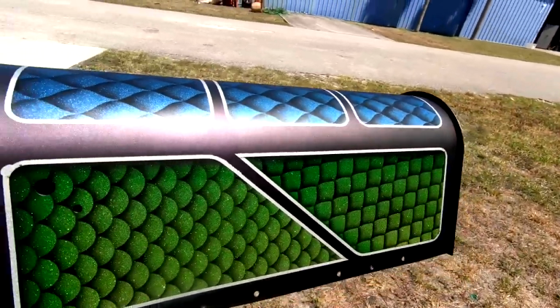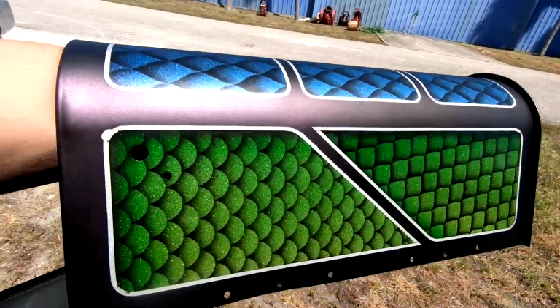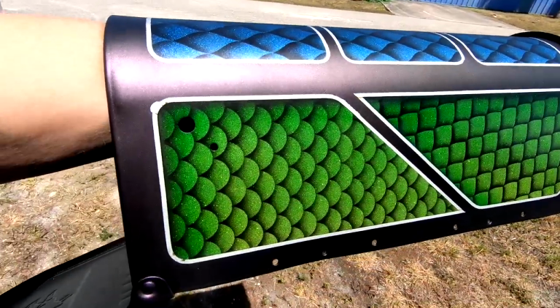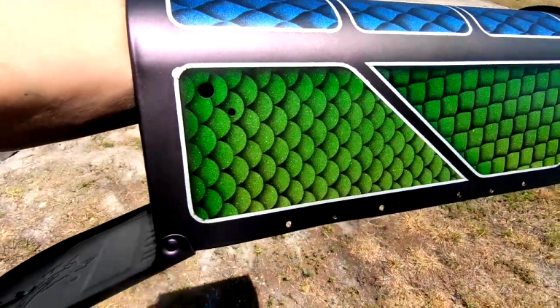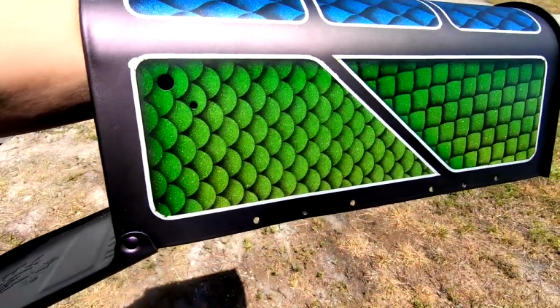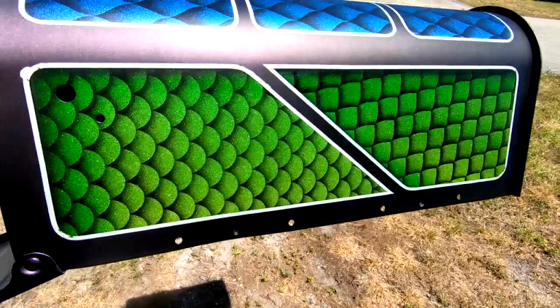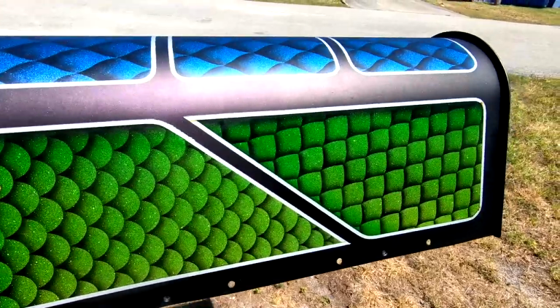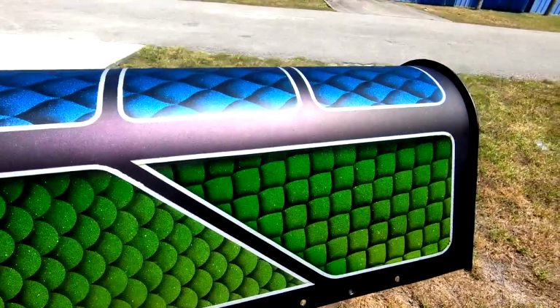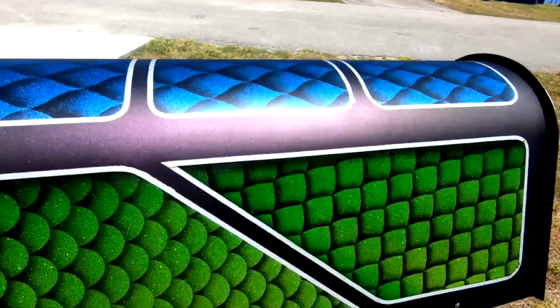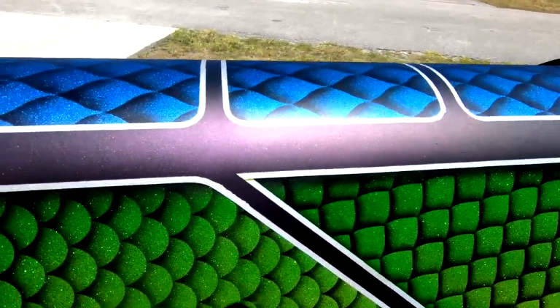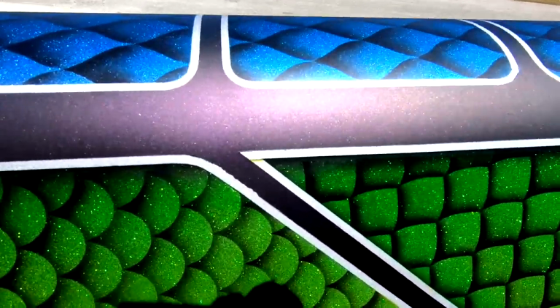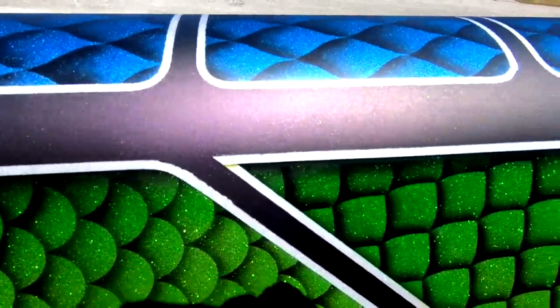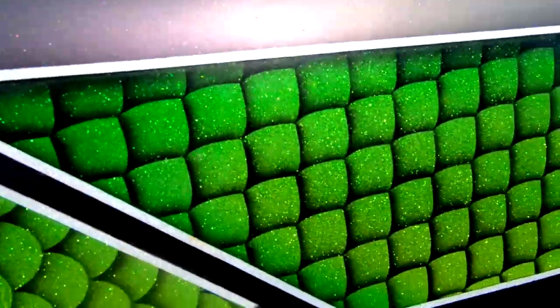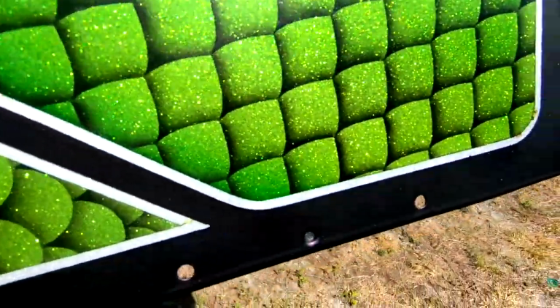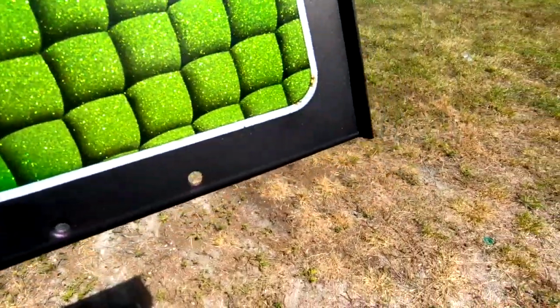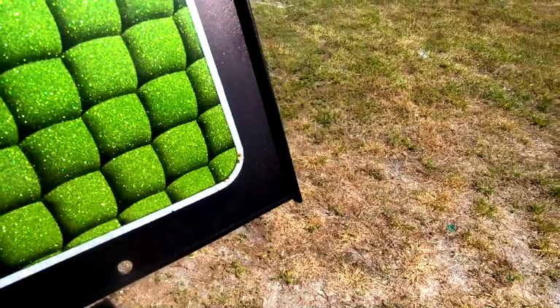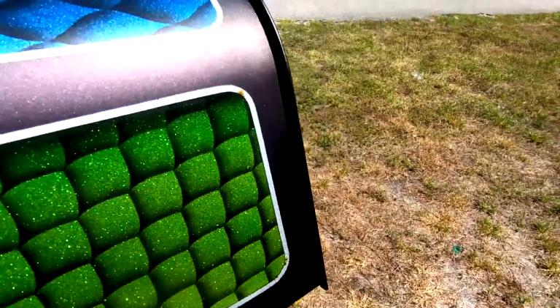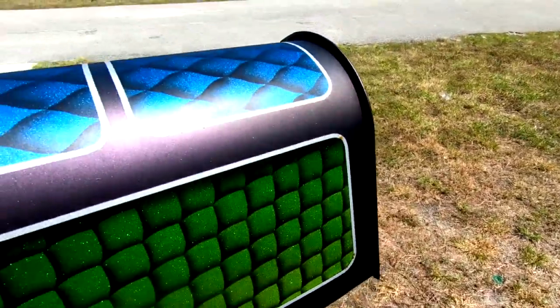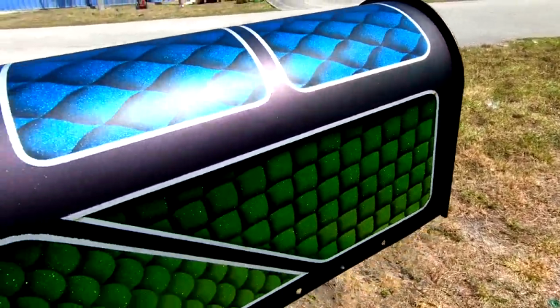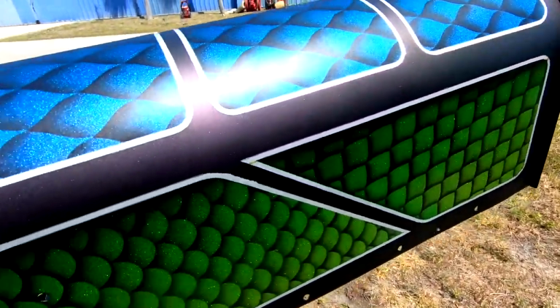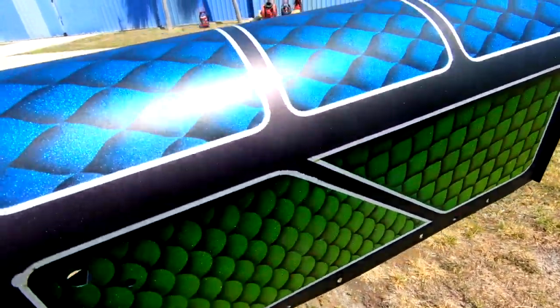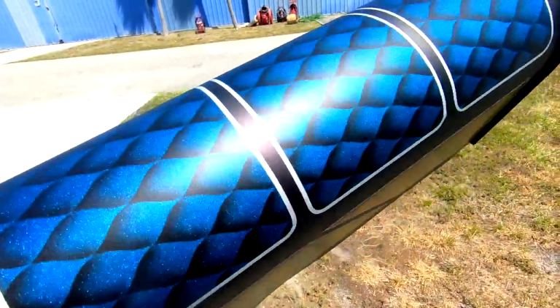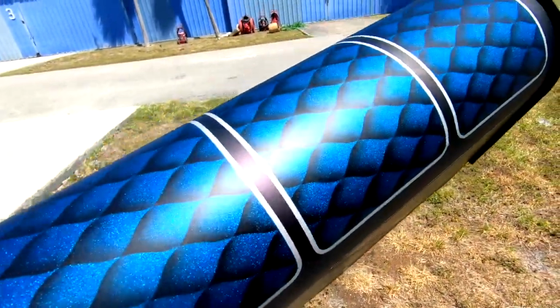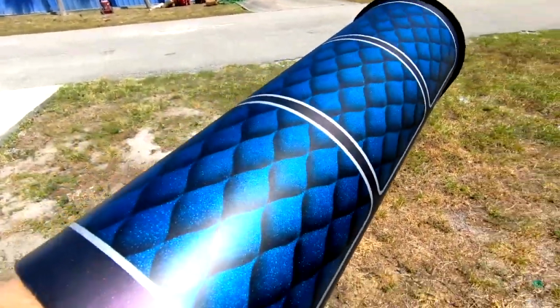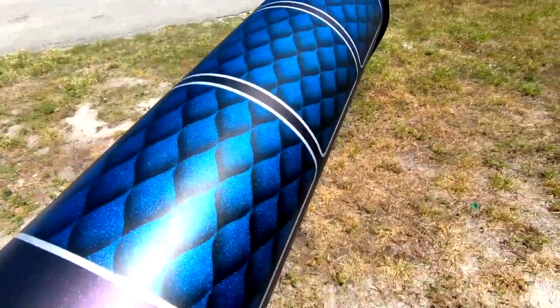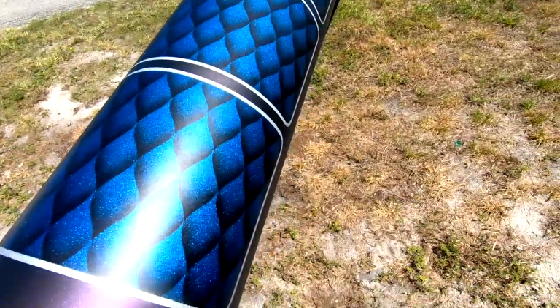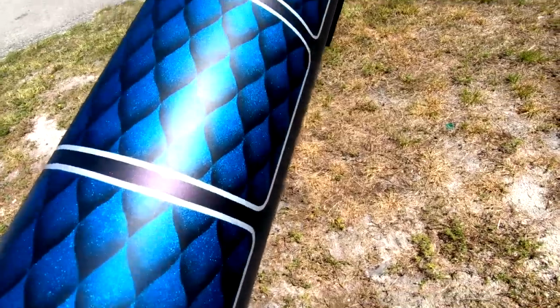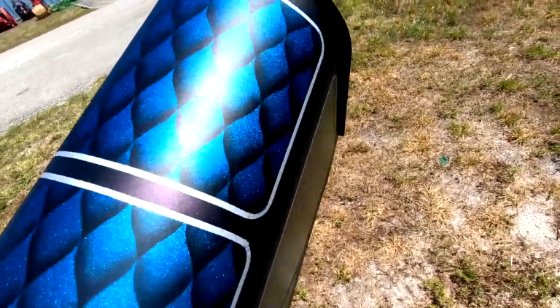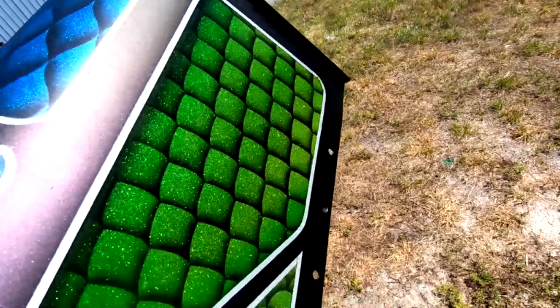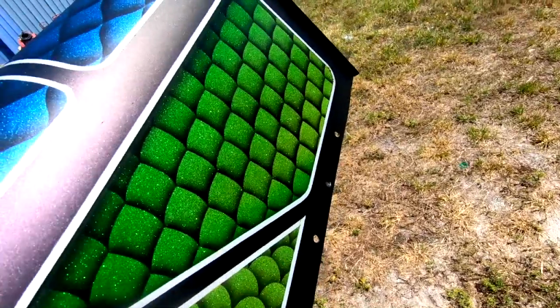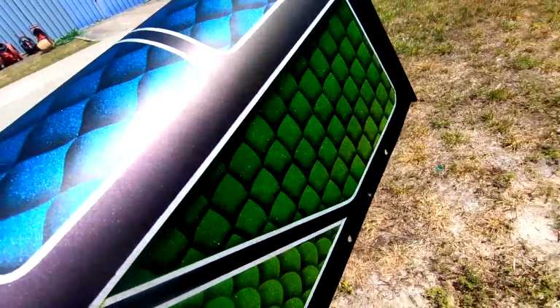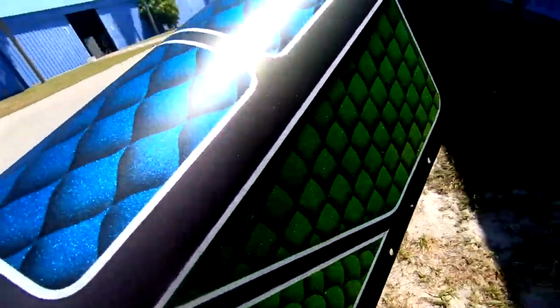Now it is ready for clear. I still have a few spots to clean, which I will do with a small brush and some acetone. But overall it looks pretty nice — I like the color combination.